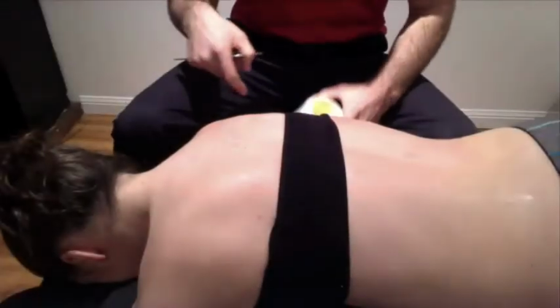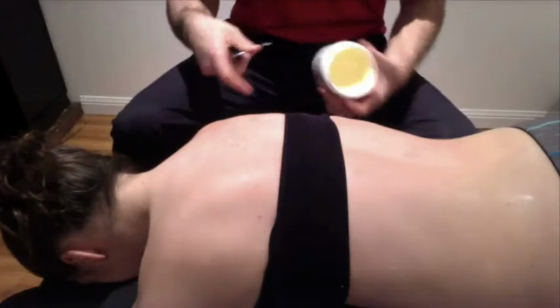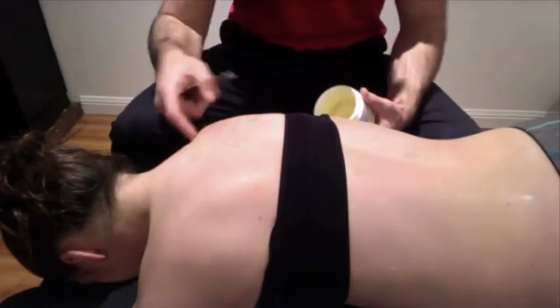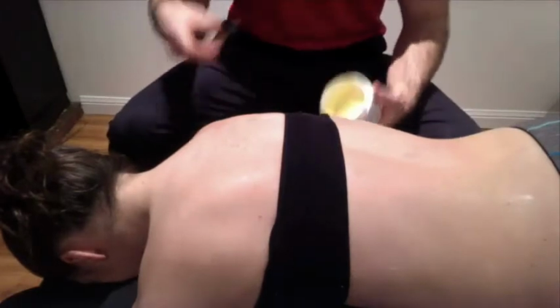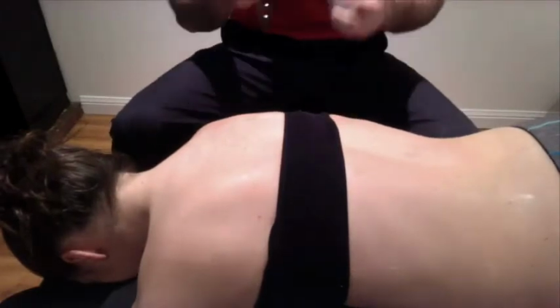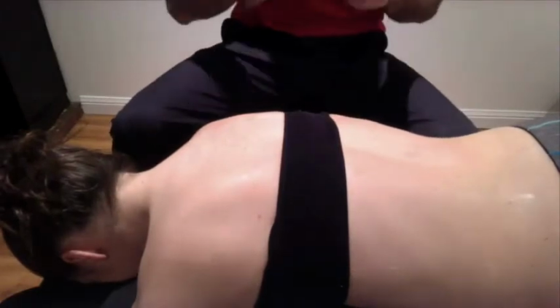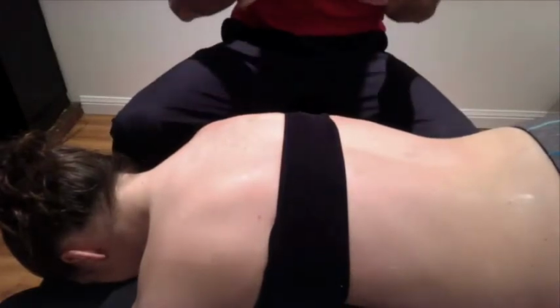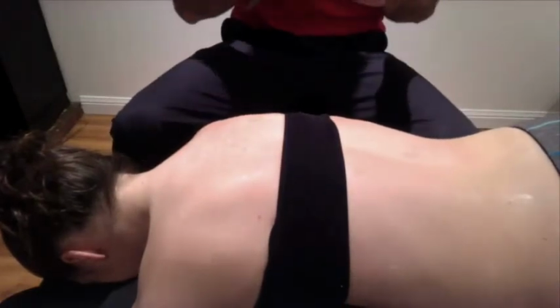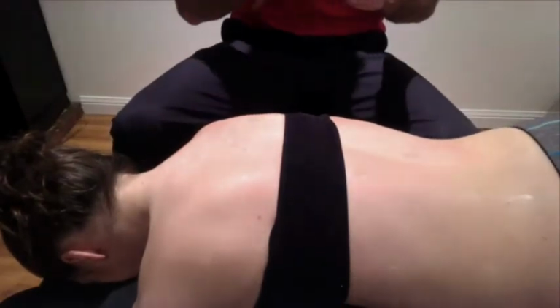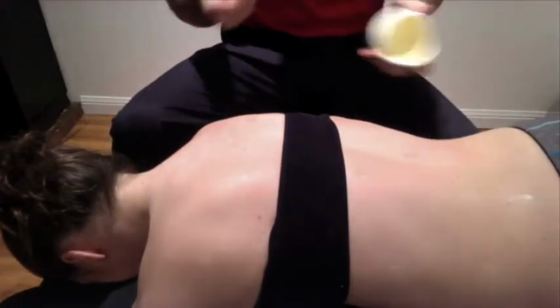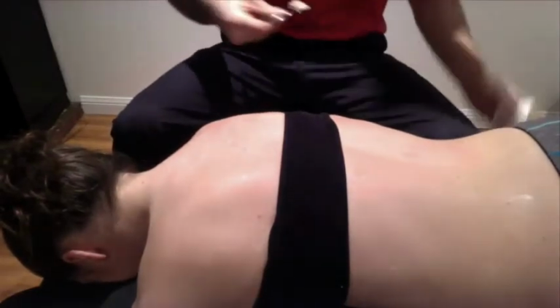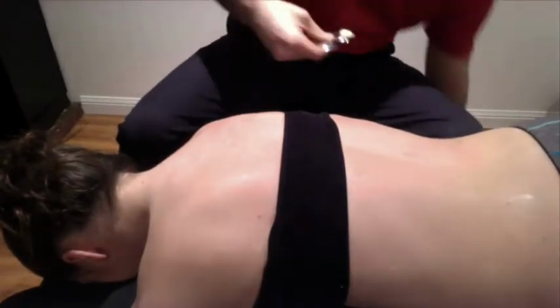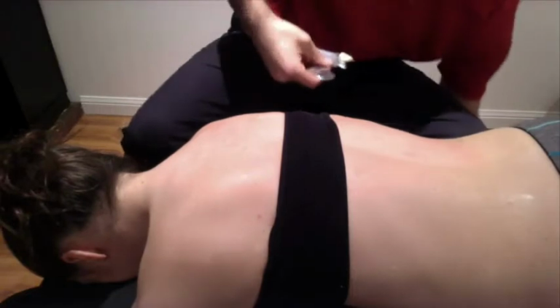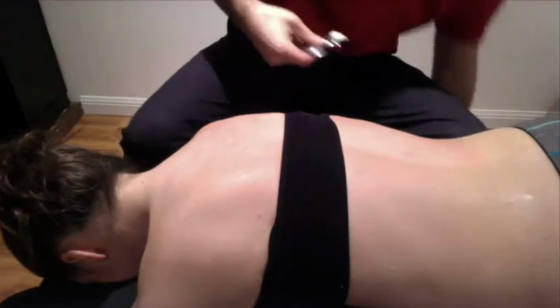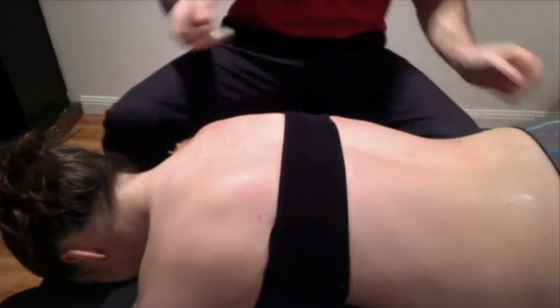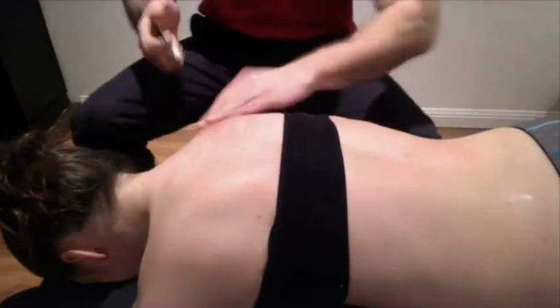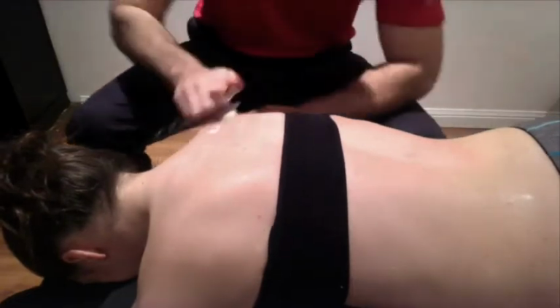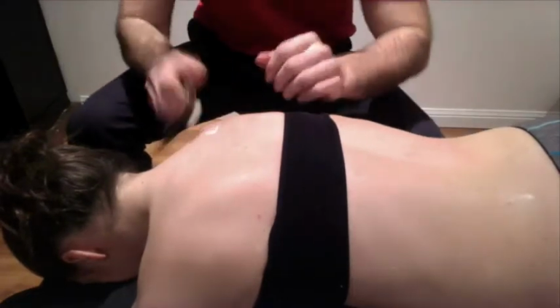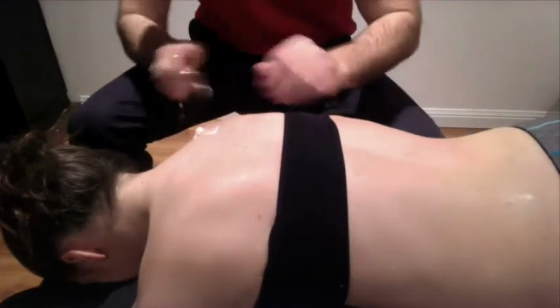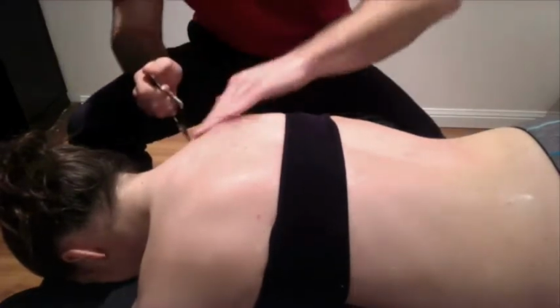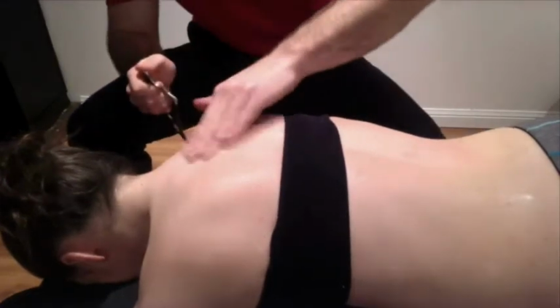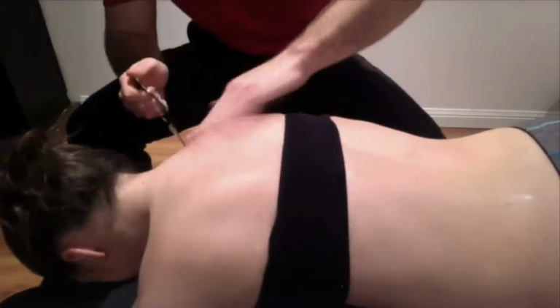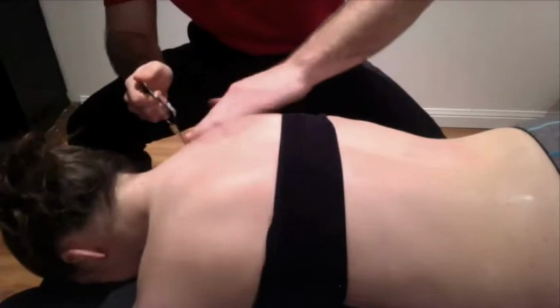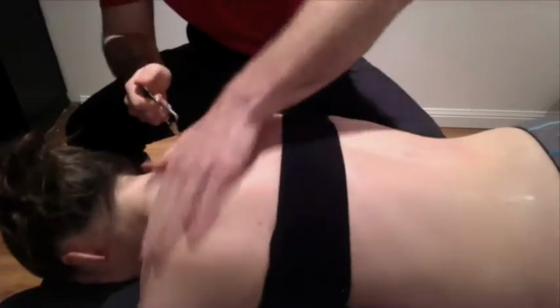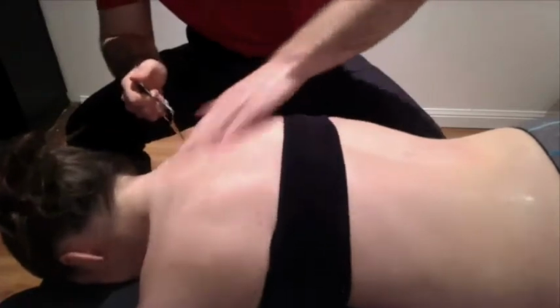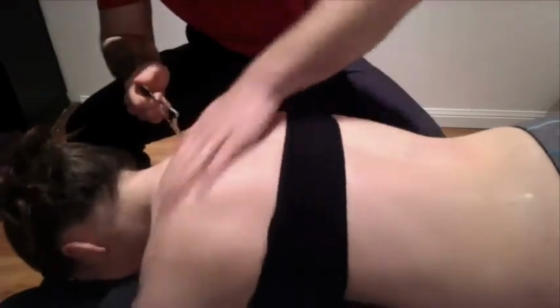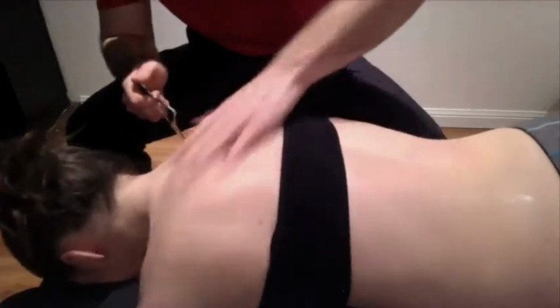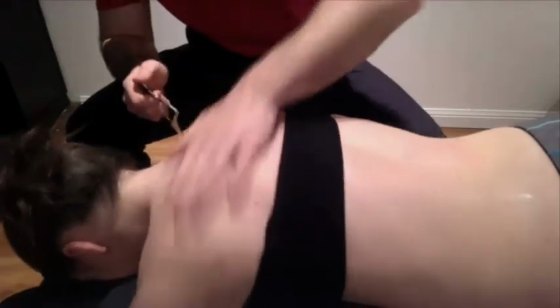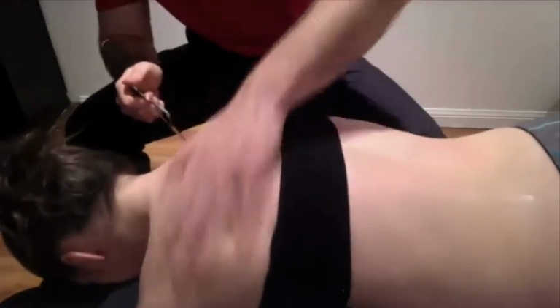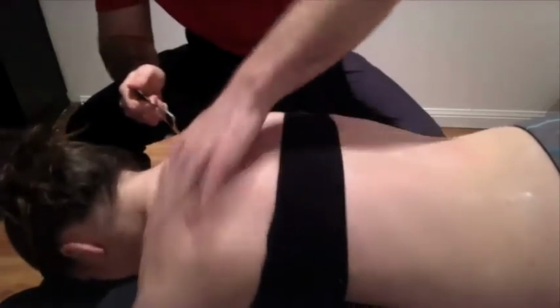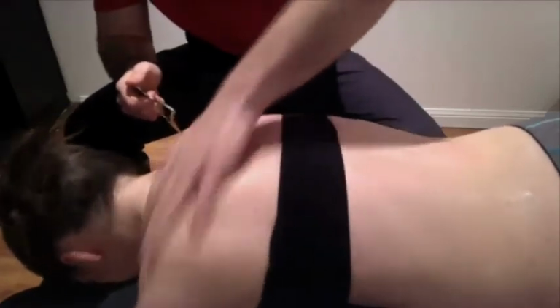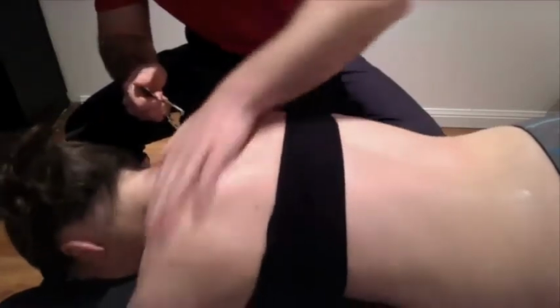Alright, so now we're going to continue treating into the upper T-spine, the traps, levator, all that stuff. Like in the previous video, I said we're having a little bit more issues up top than we were down low. So we're going to go and find out exactly where those are coming from.